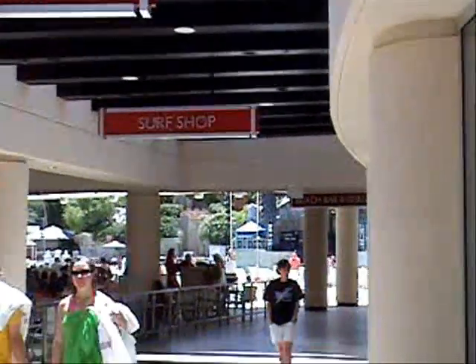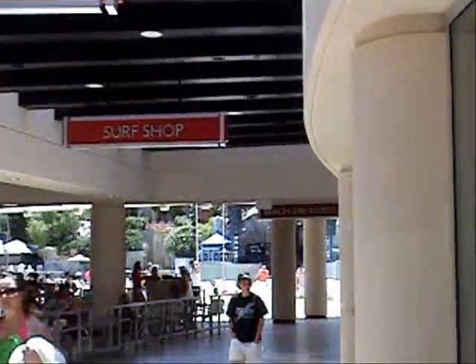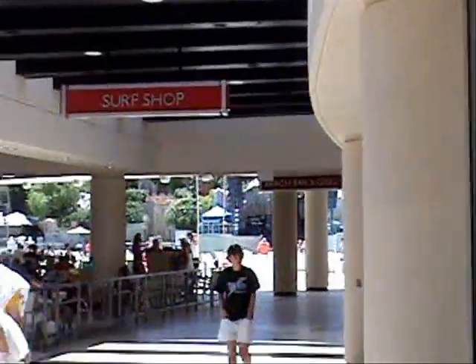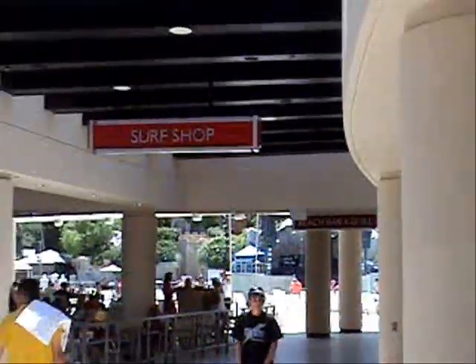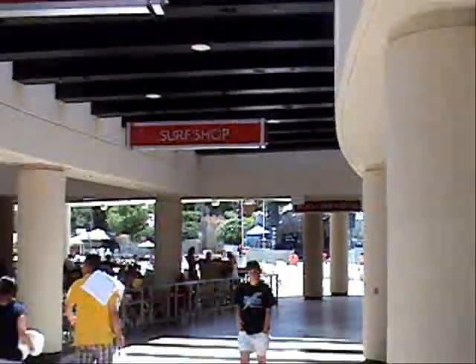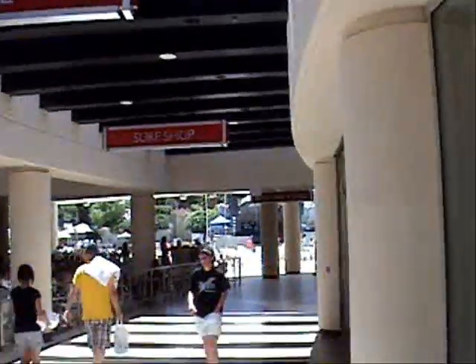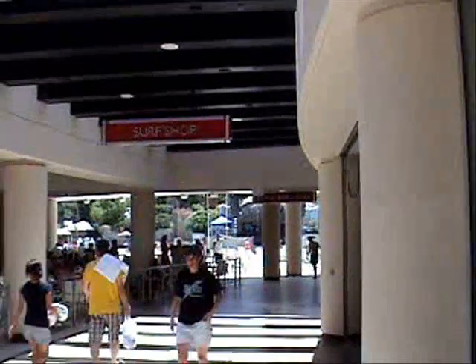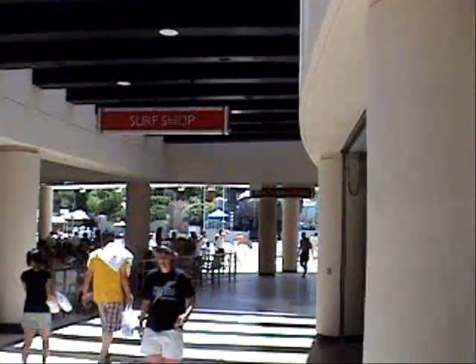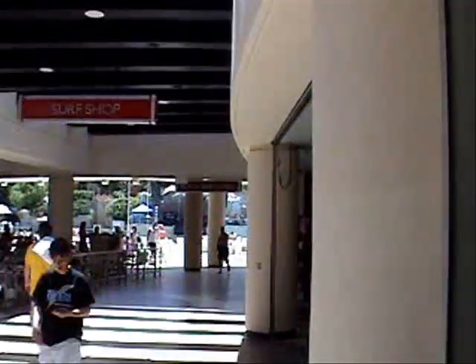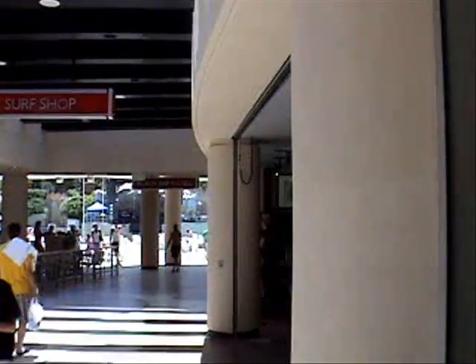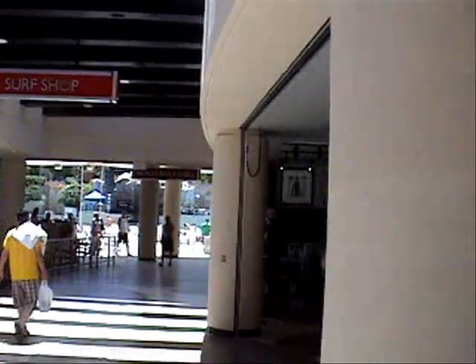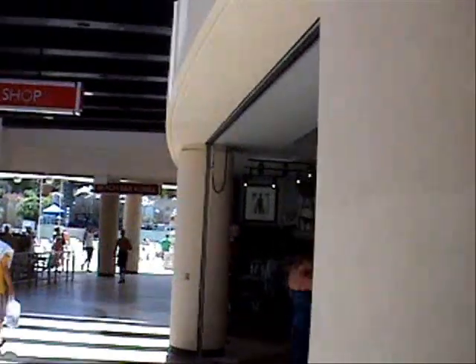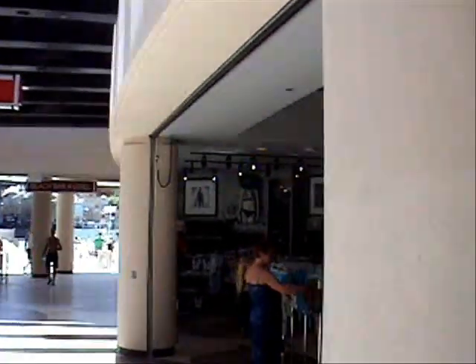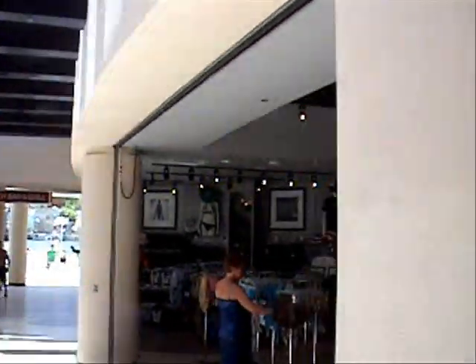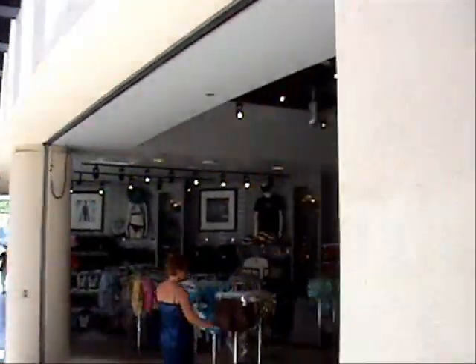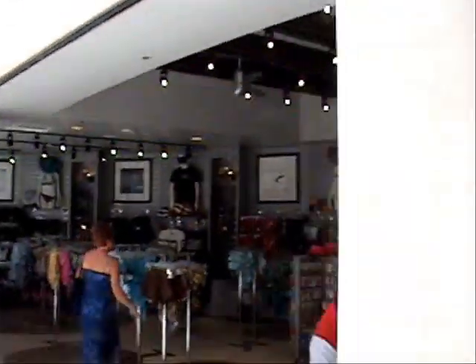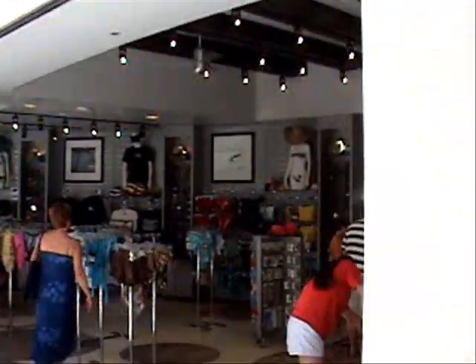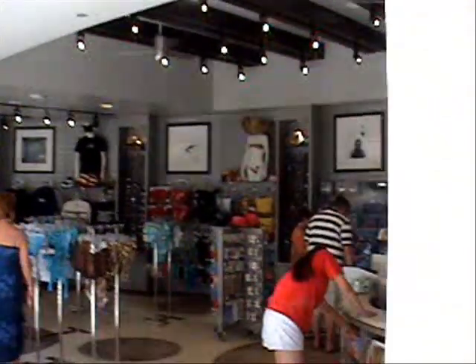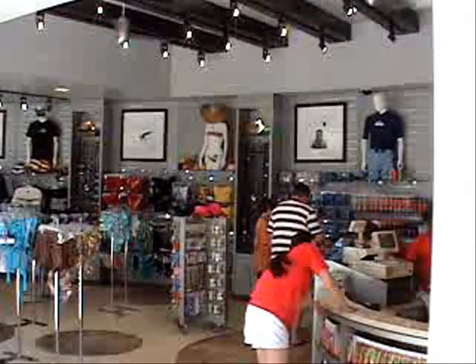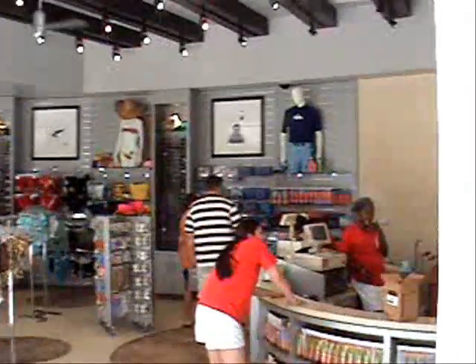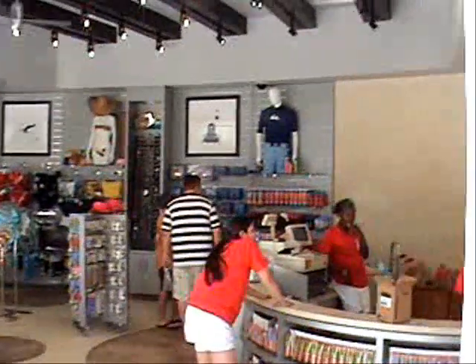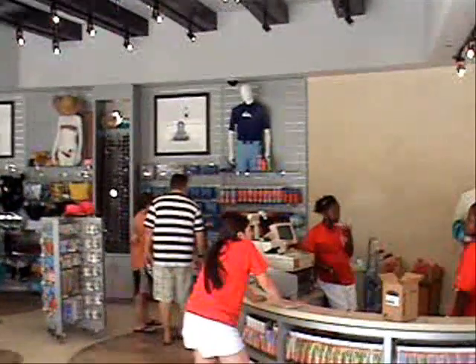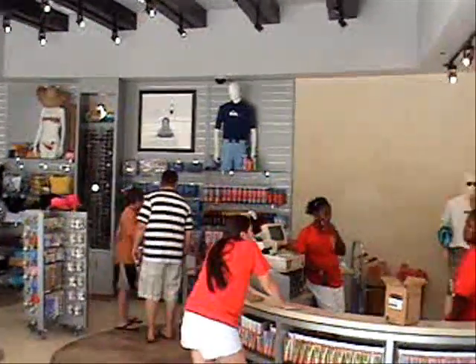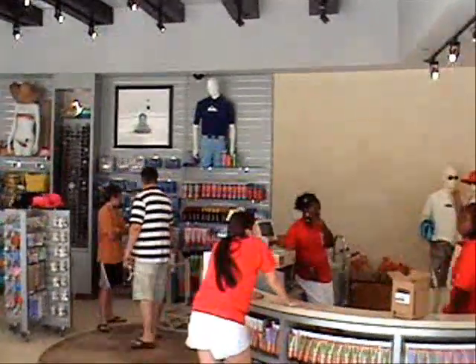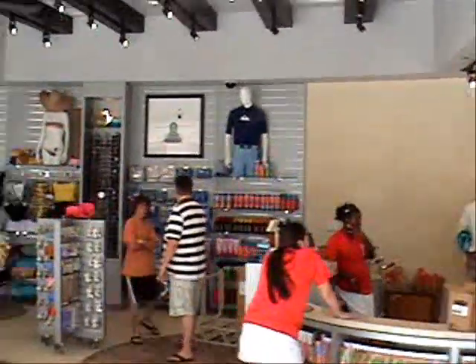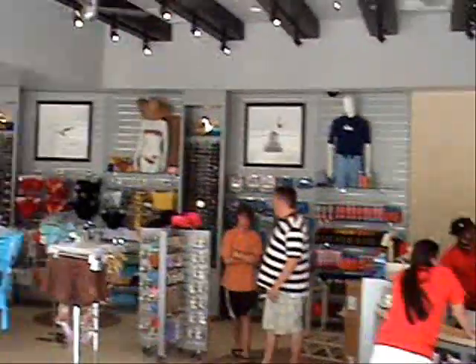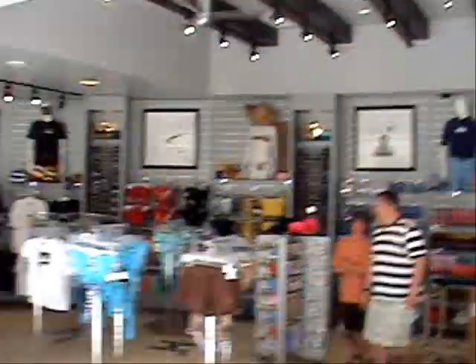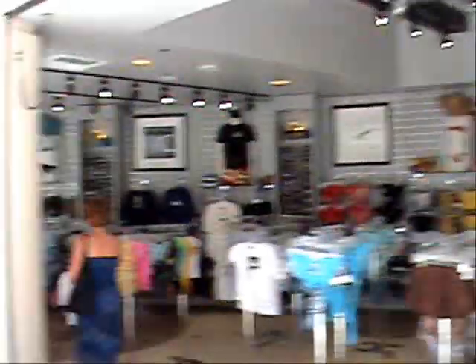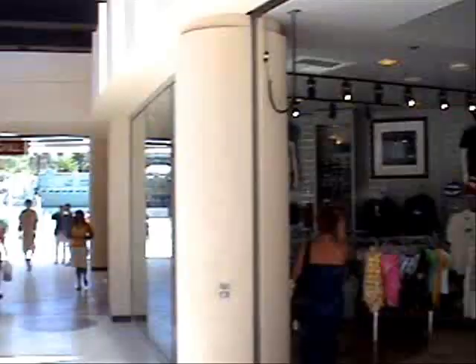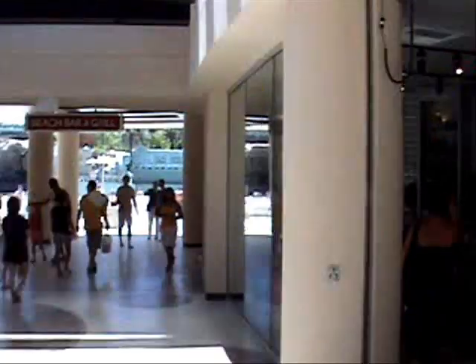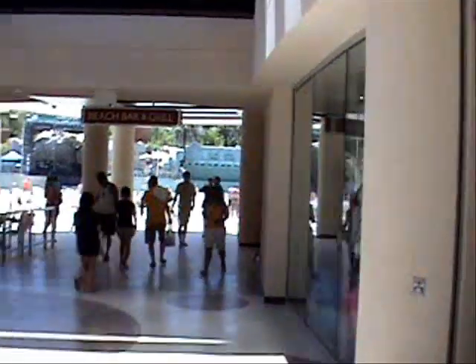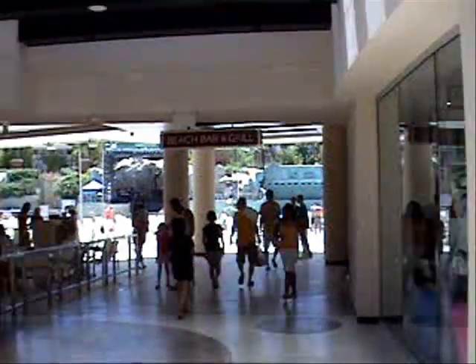Strolling past the exciting new retail space, which has all the things you need for sun and fun — everything from bathing suits to sunglasses to sun care and refreshments.